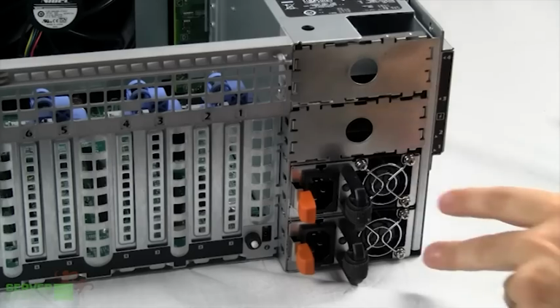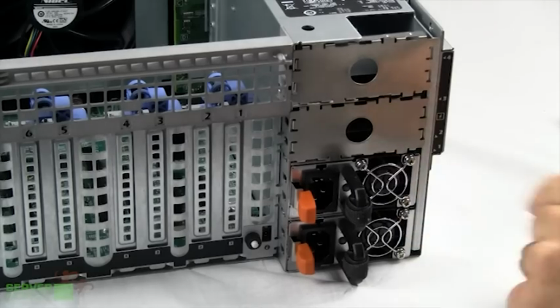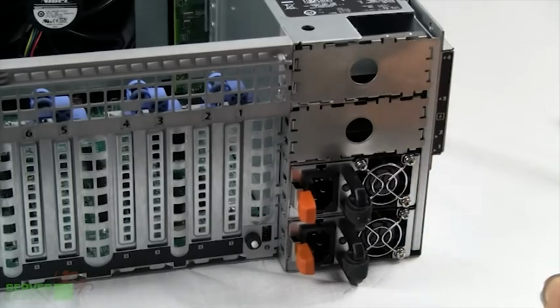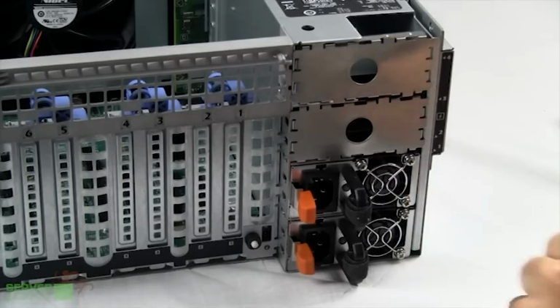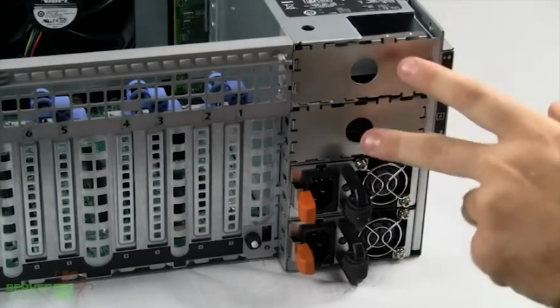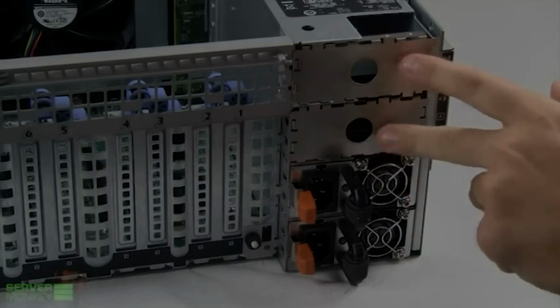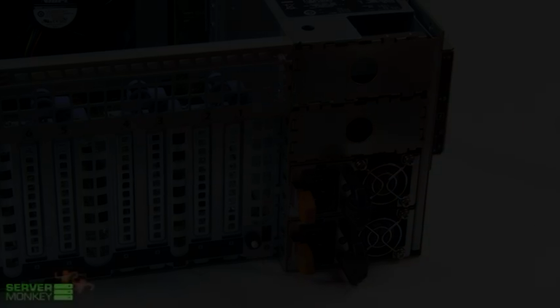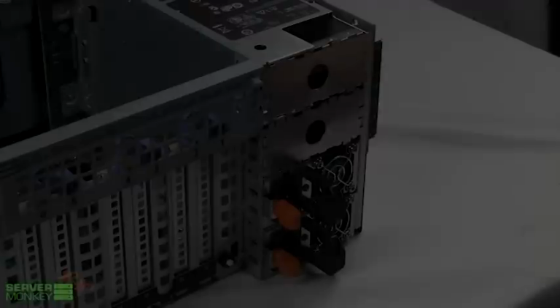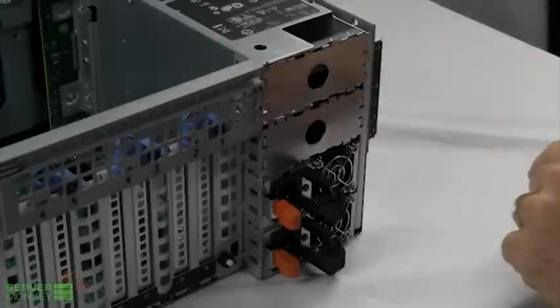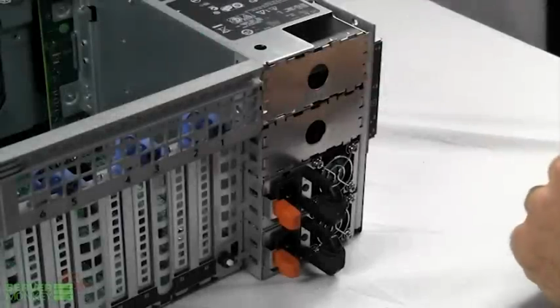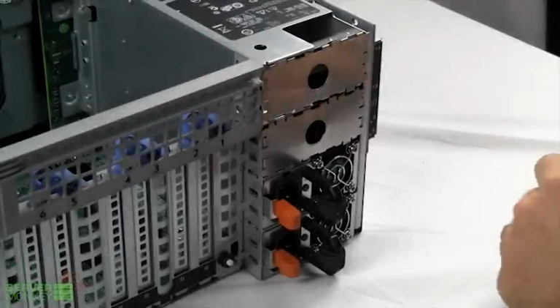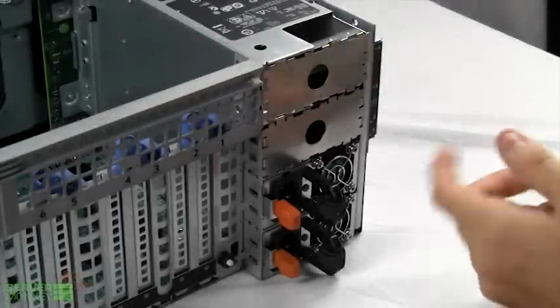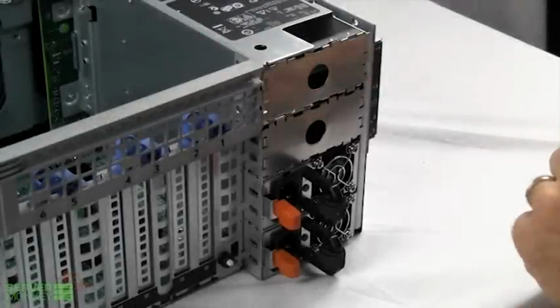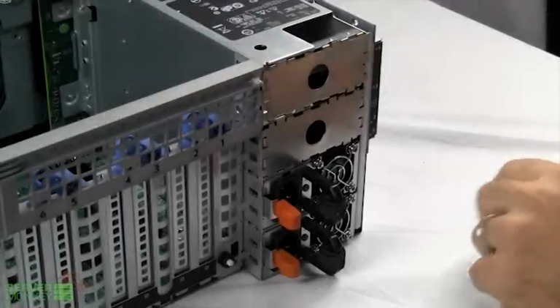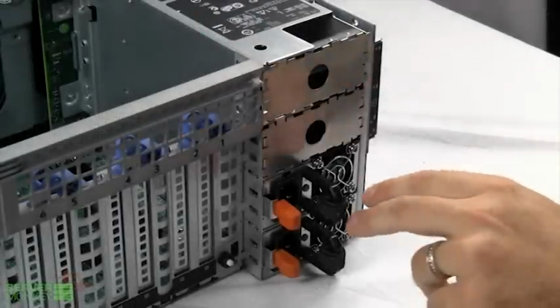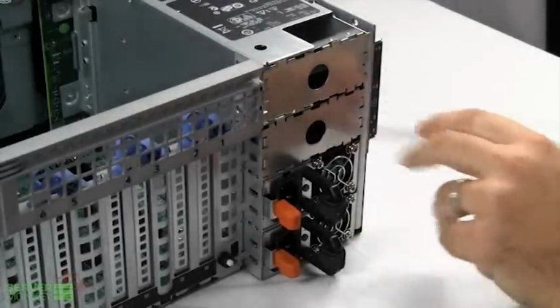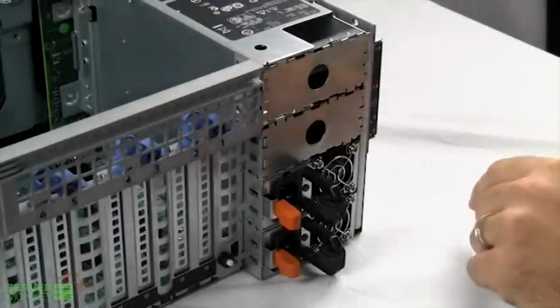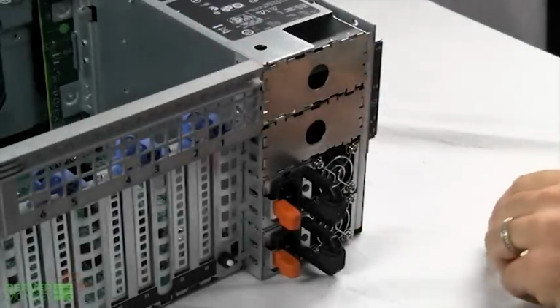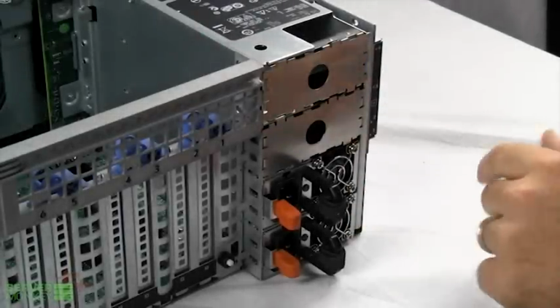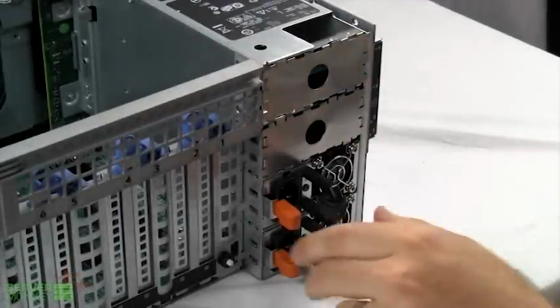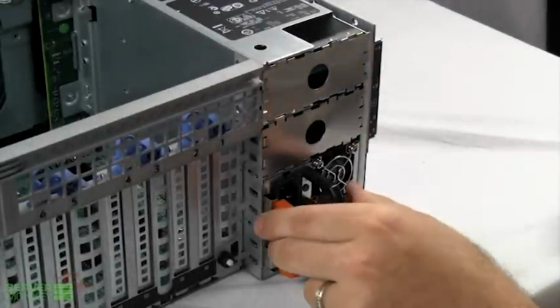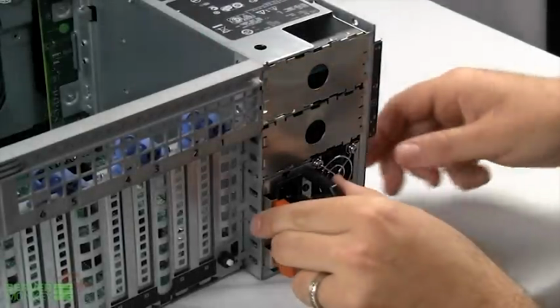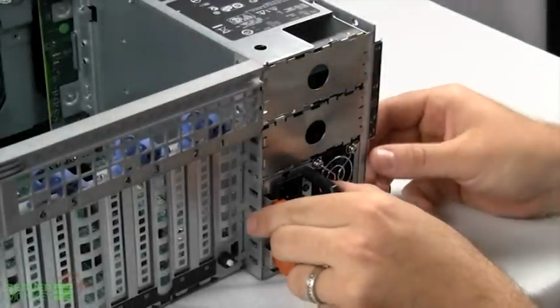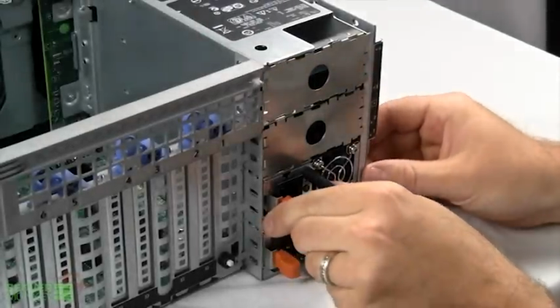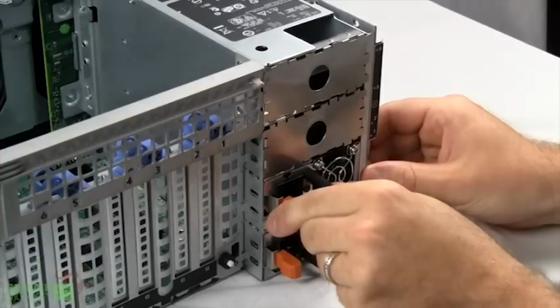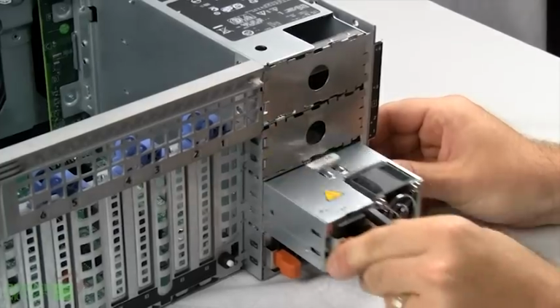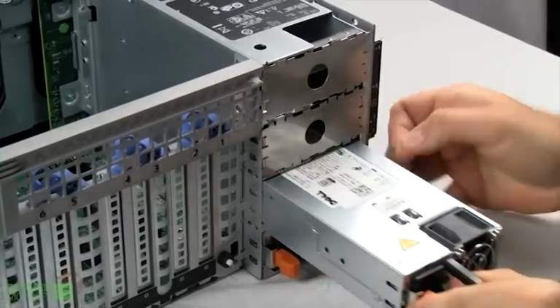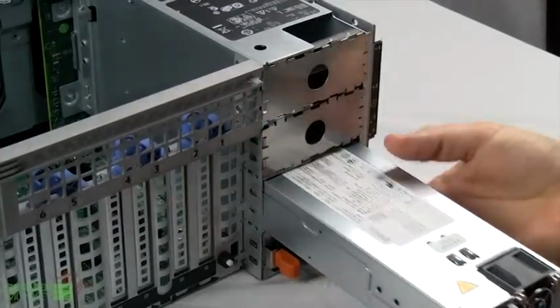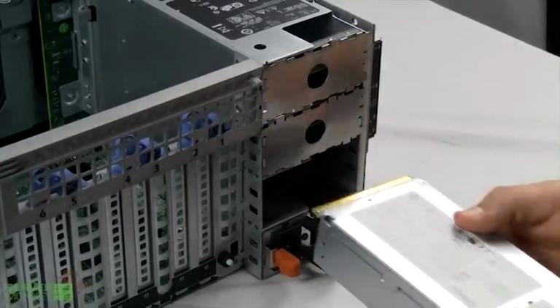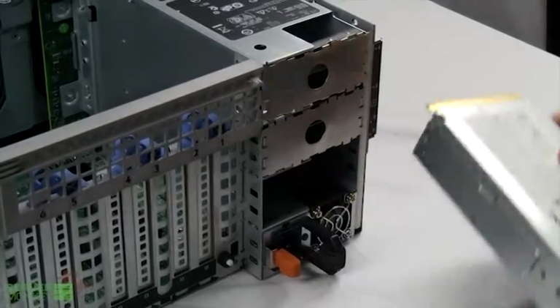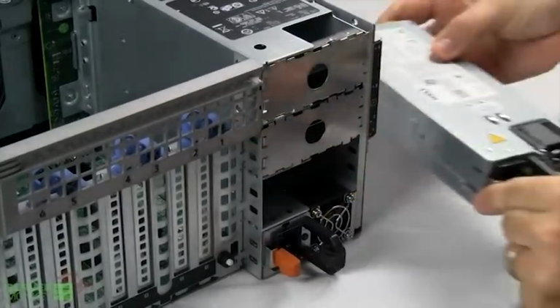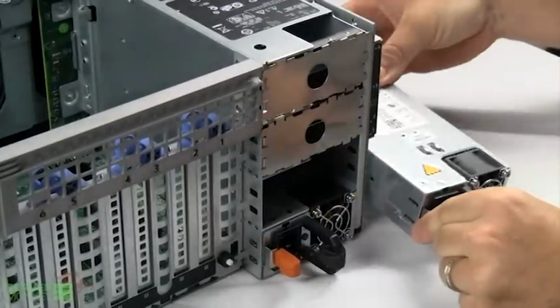We have two power supplies housed here and also two fillers. If you desire an upgrade in the future on your R910, swapping power supplies is very user friendly. In order to remove one, you press the latch and the power supply will be removed out of that socket.